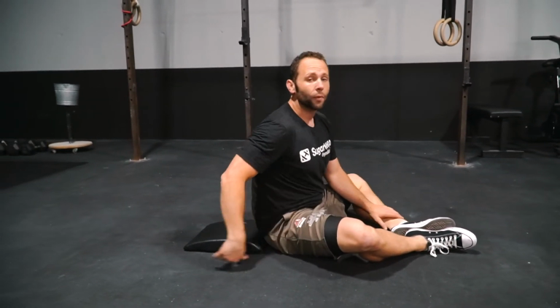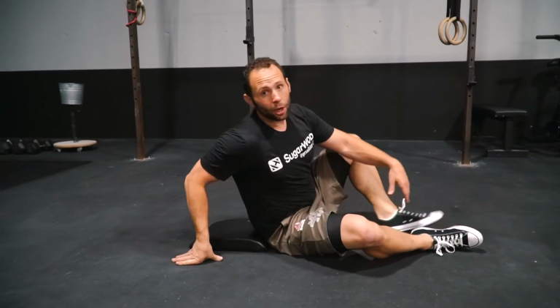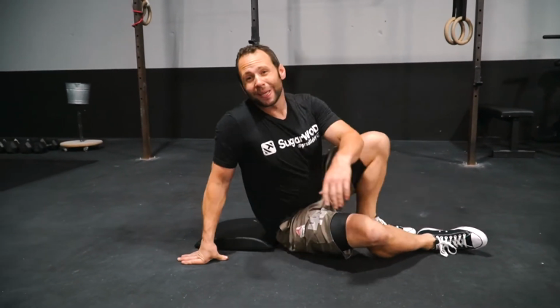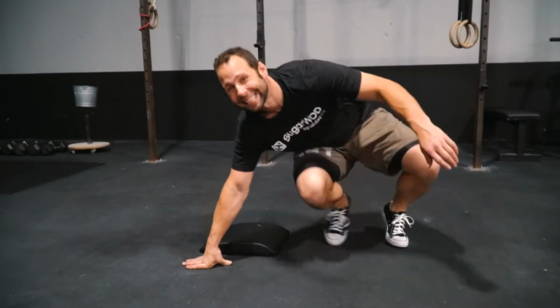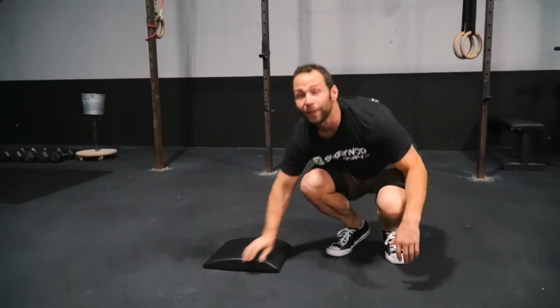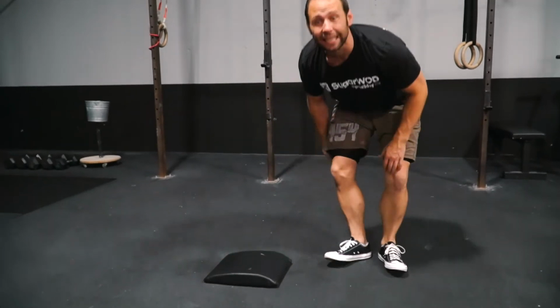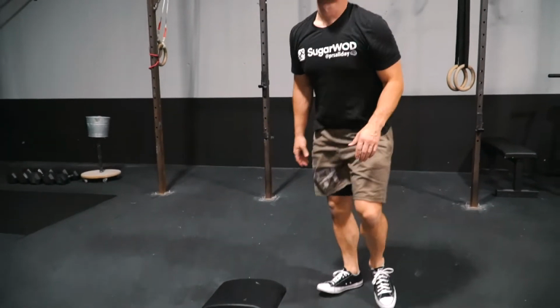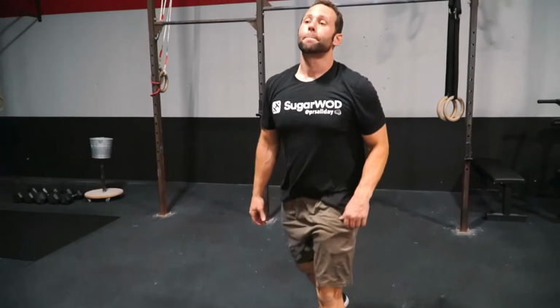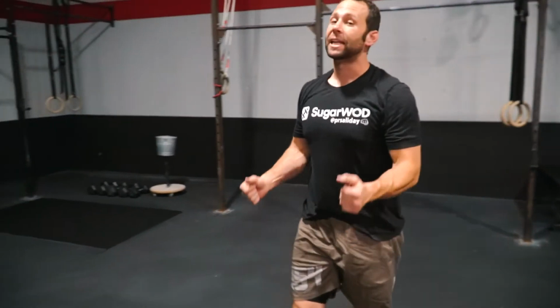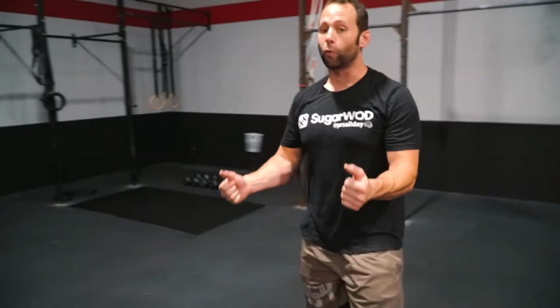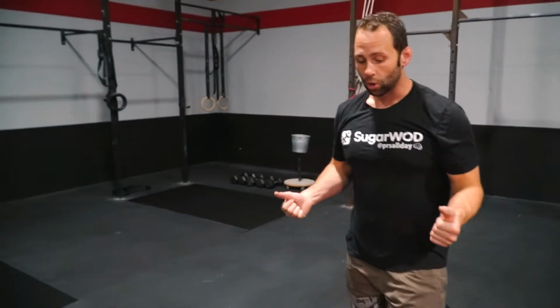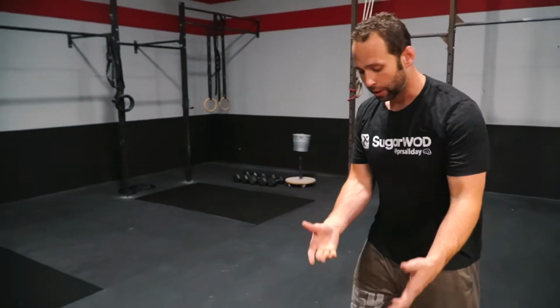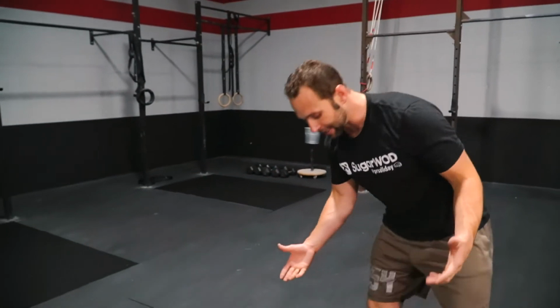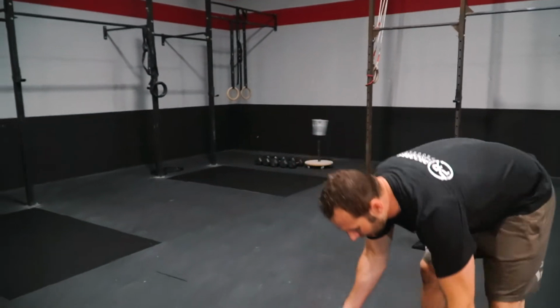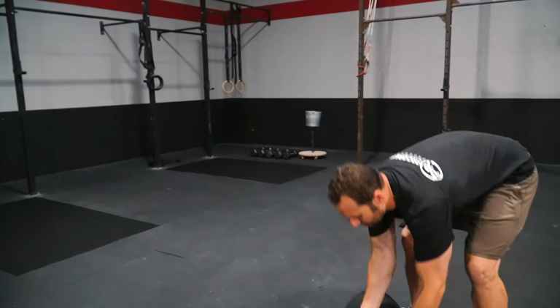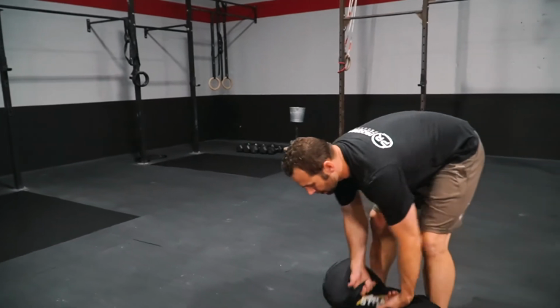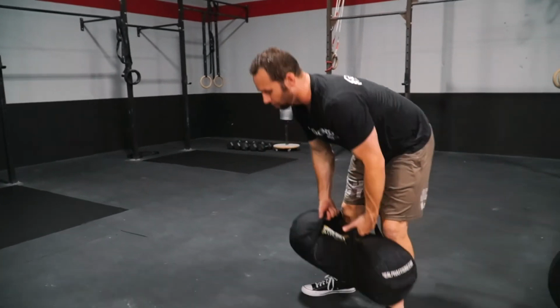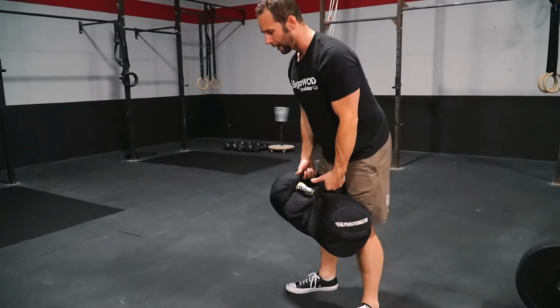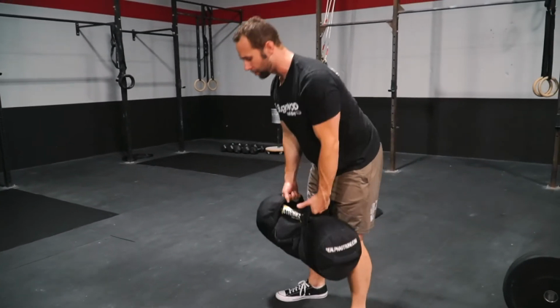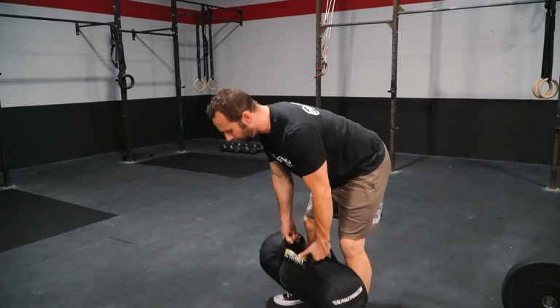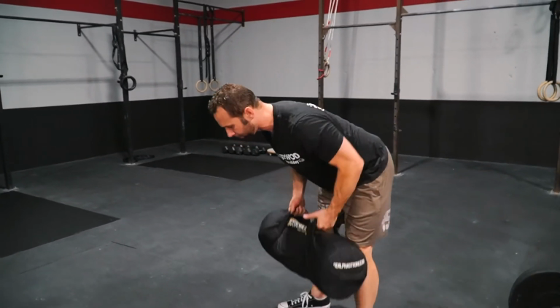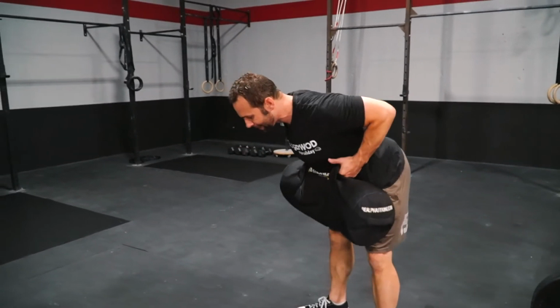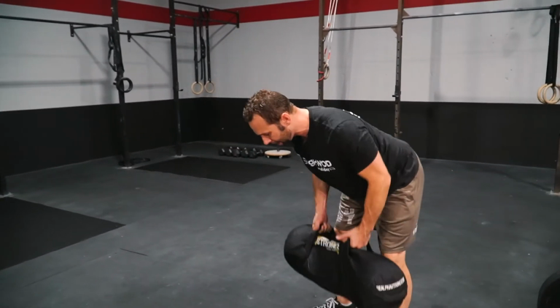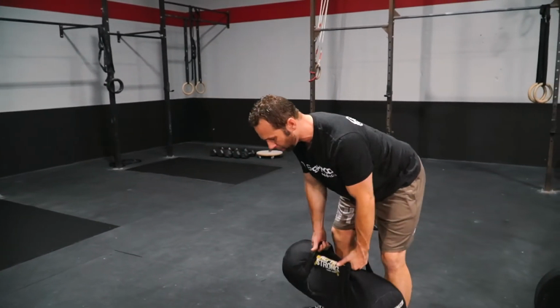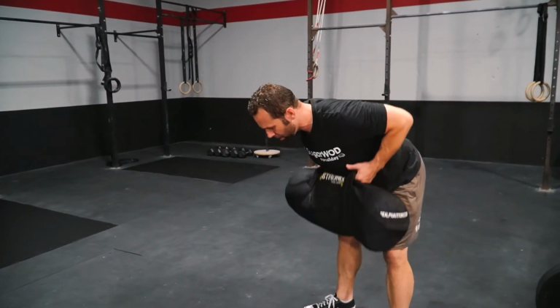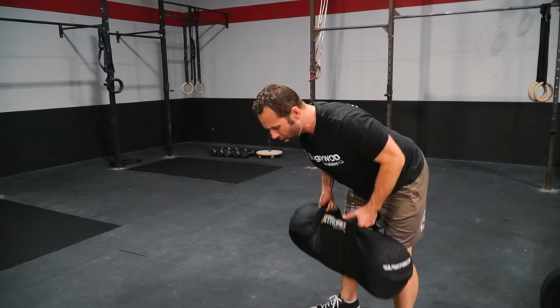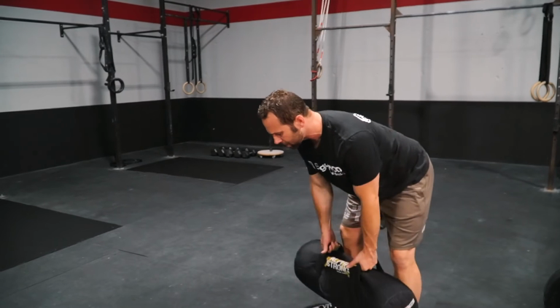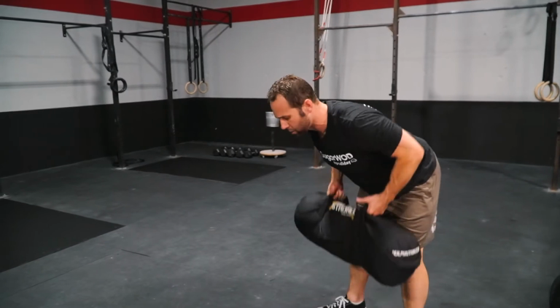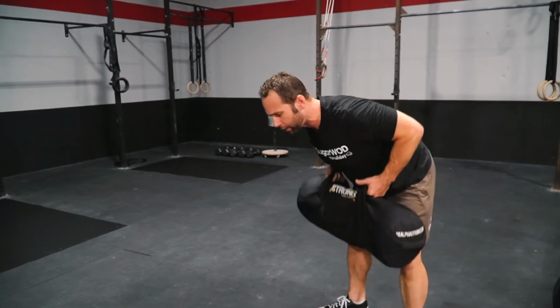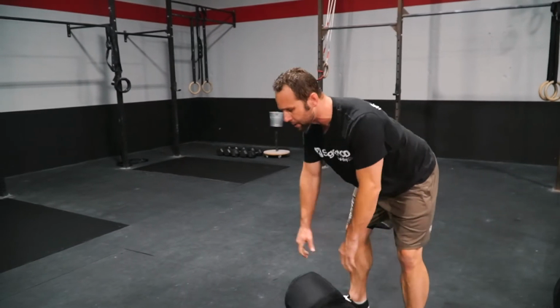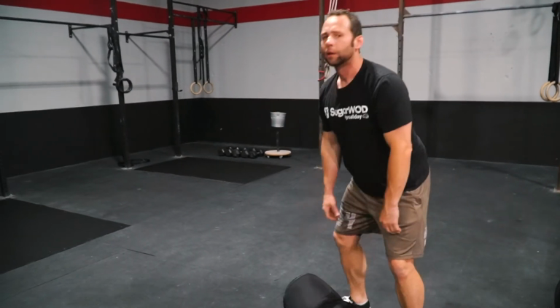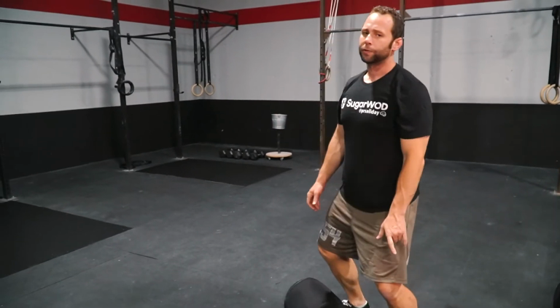Then we're going to go into 15 bent-over rows. Here I've got my sandbag, got a hold of a couple of handles — maybe a duffel bag full of sand or water. We're focusing on just quality reps for 15.